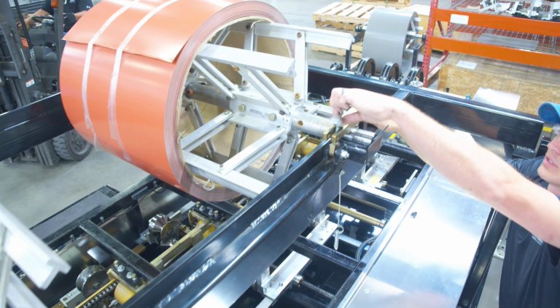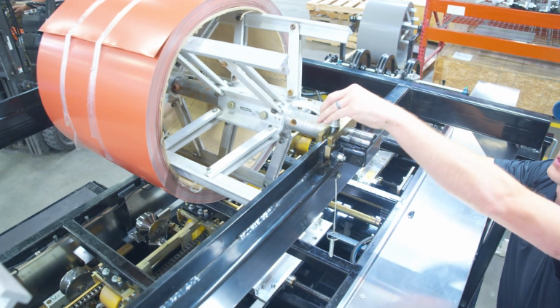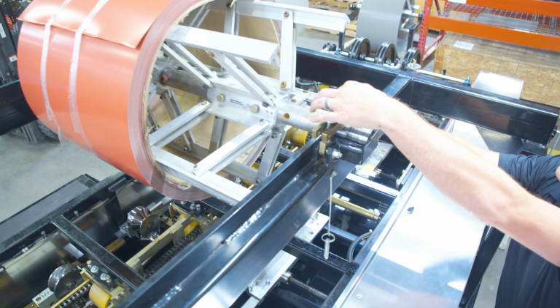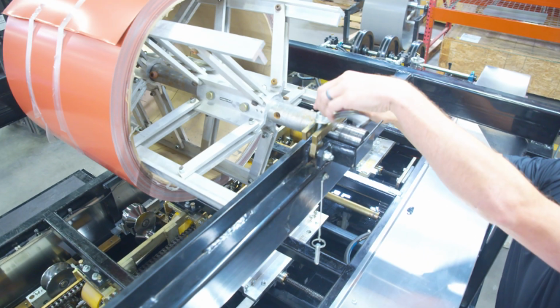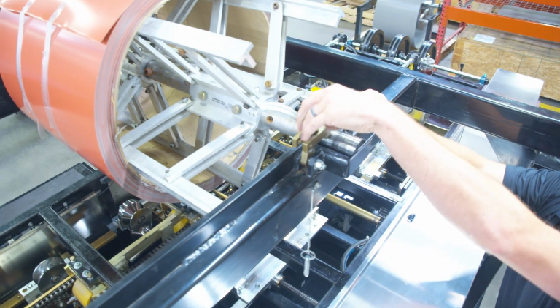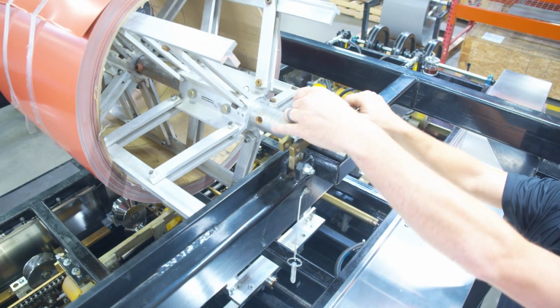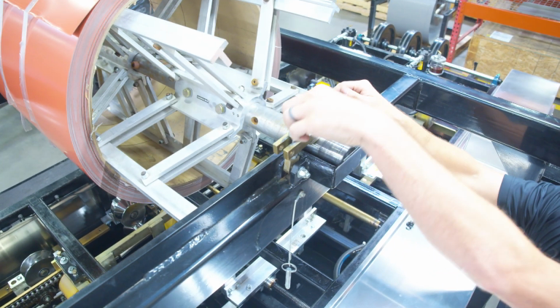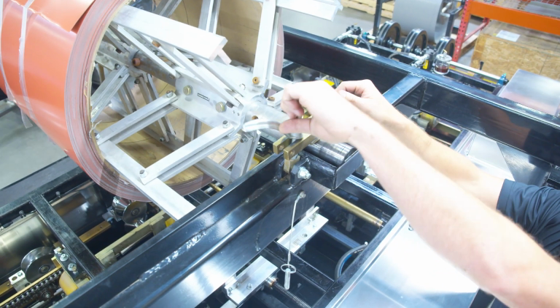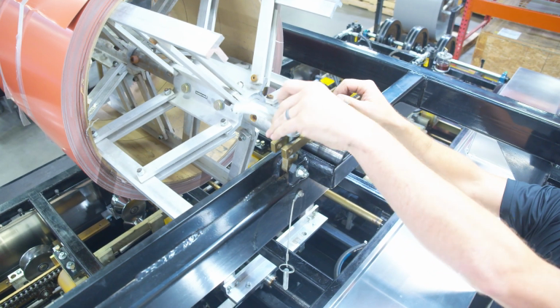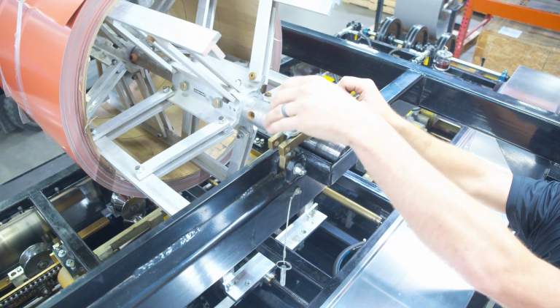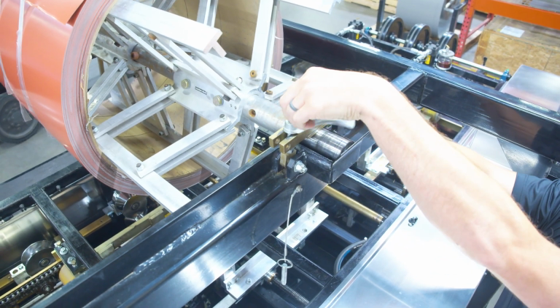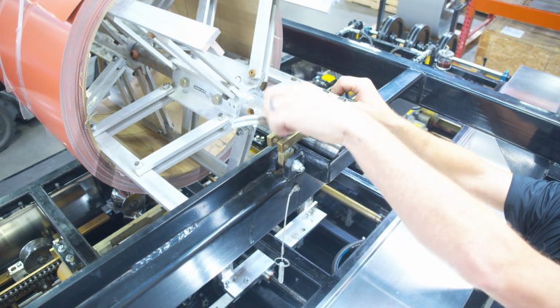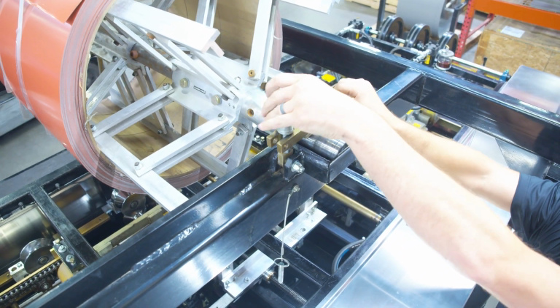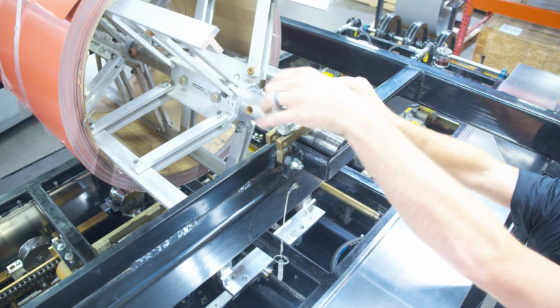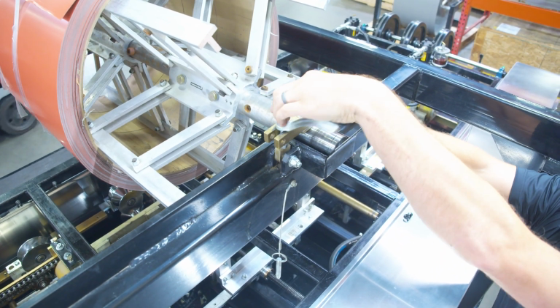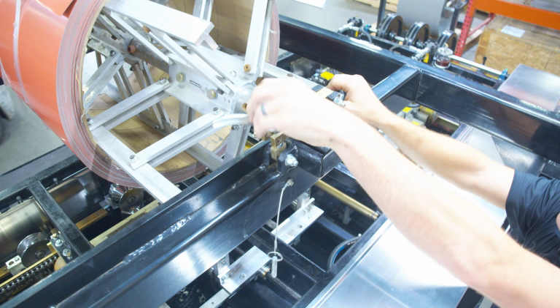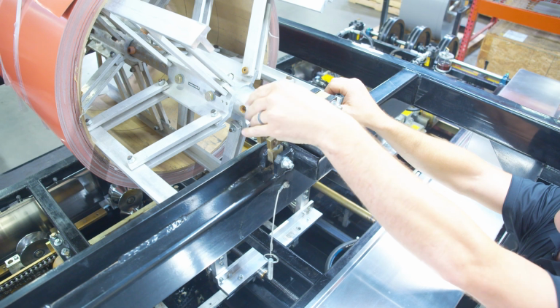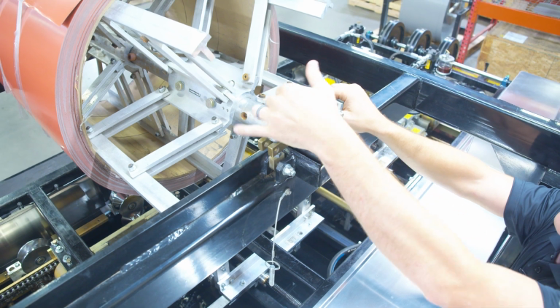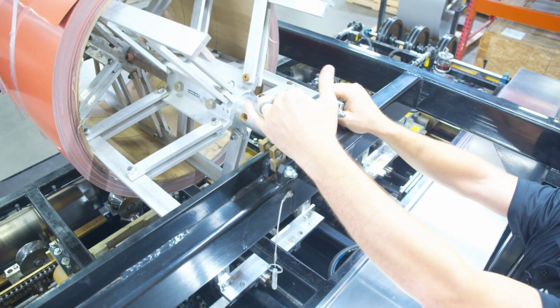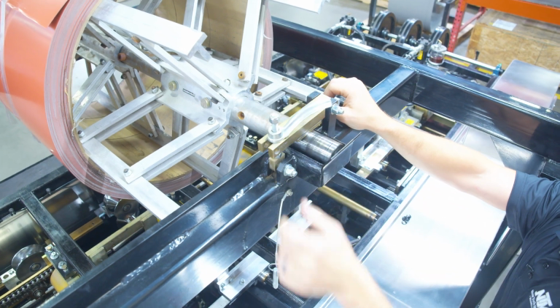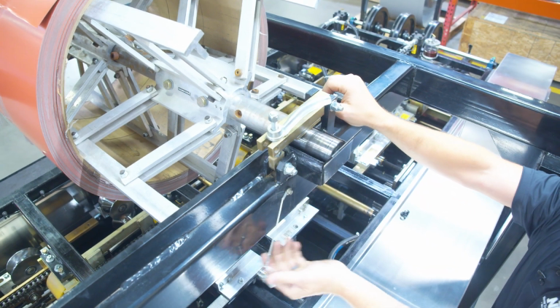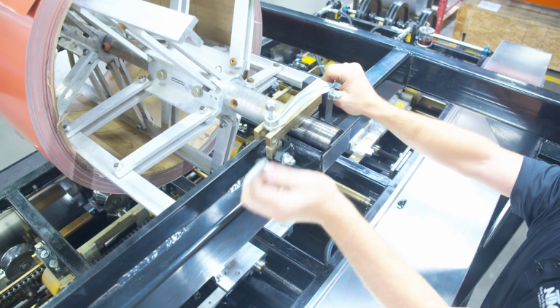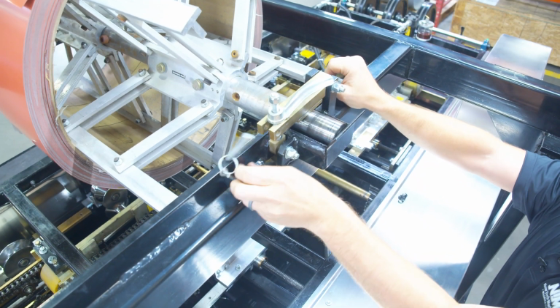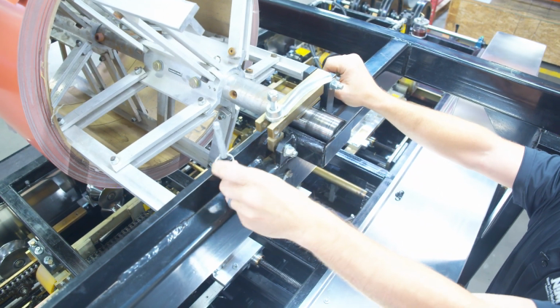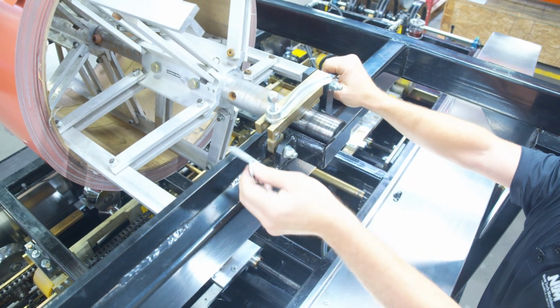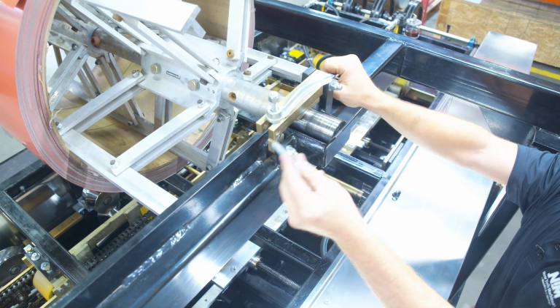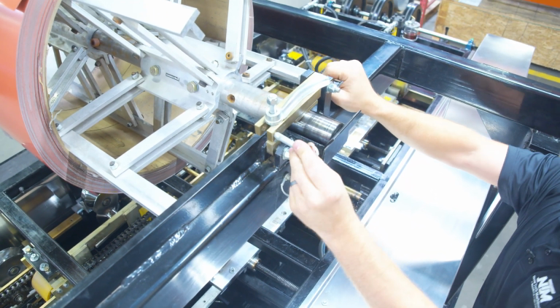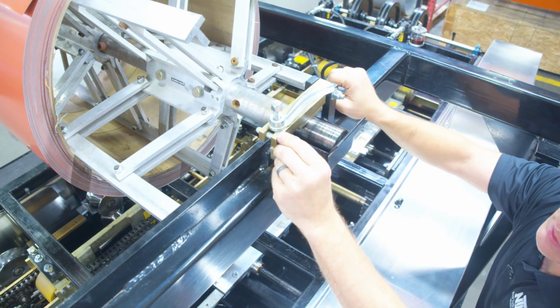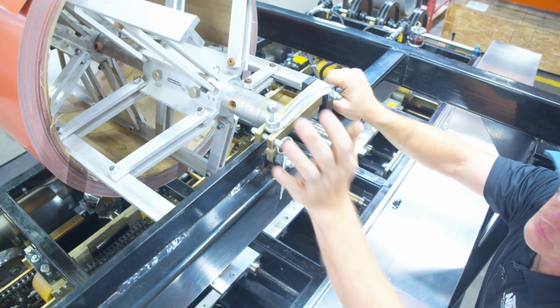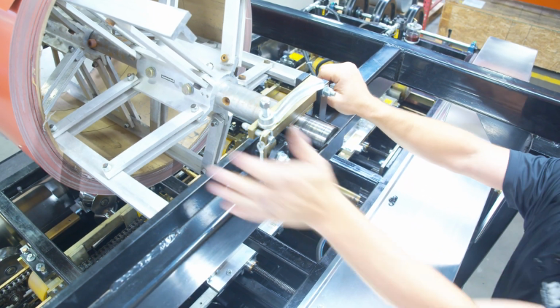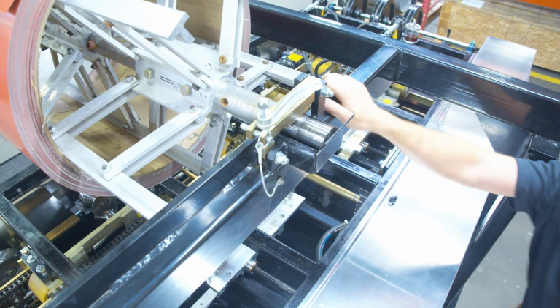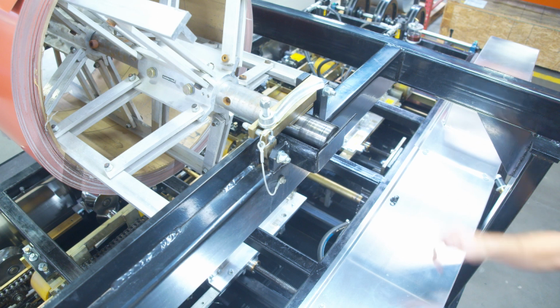This is a great opportunity to point out that these should be locked at all times, especially if the machine is in motion.